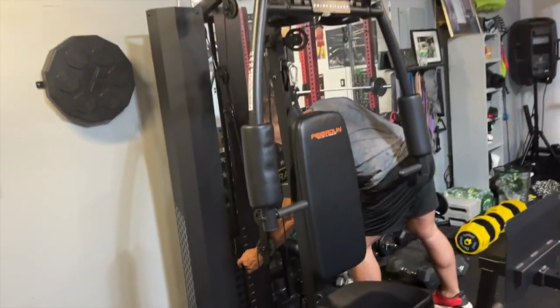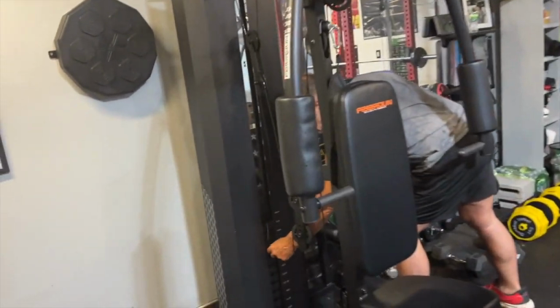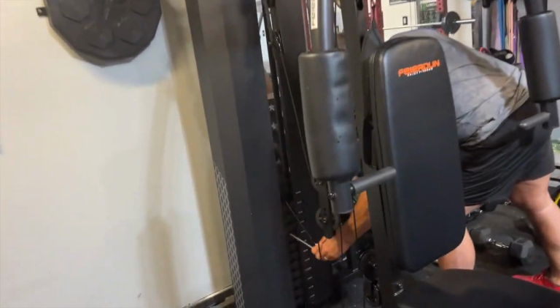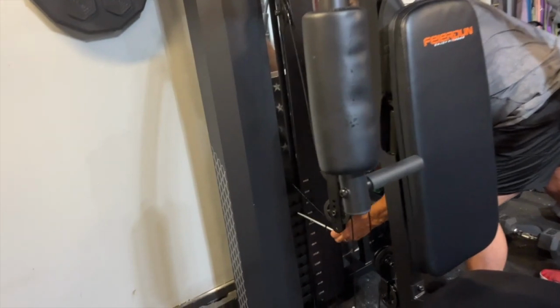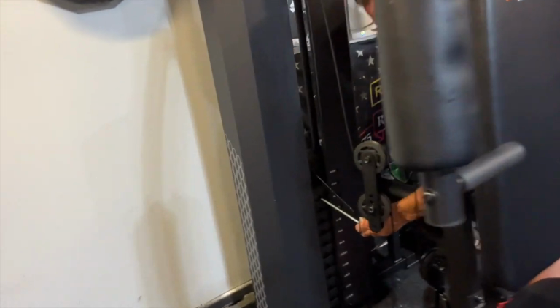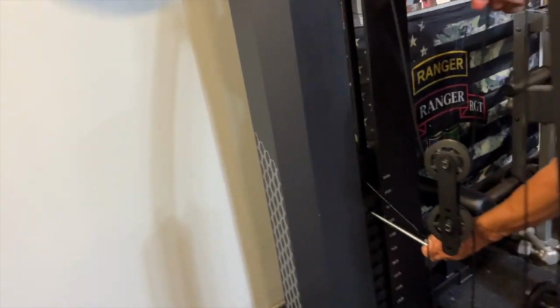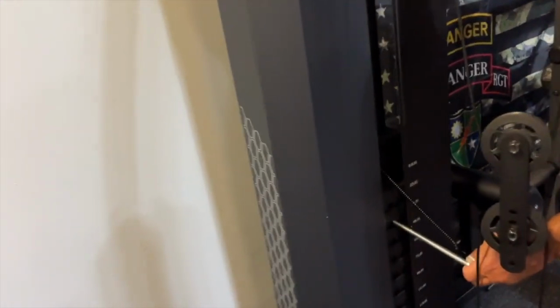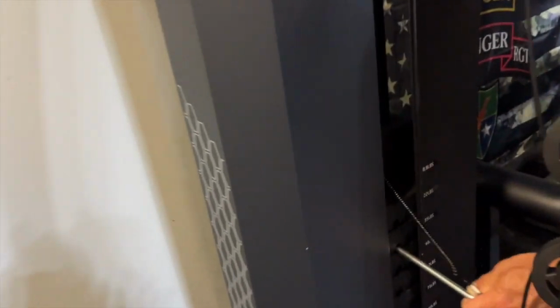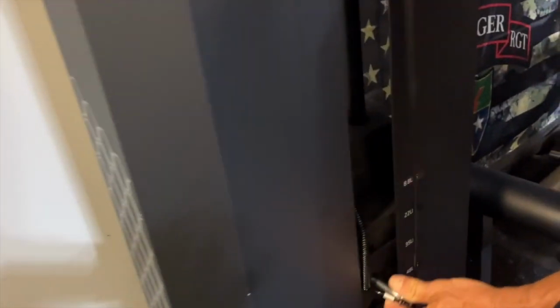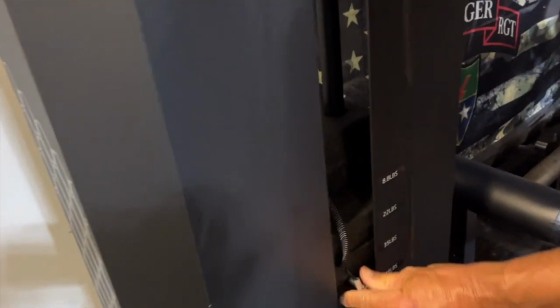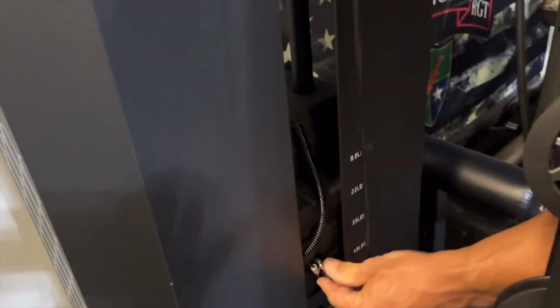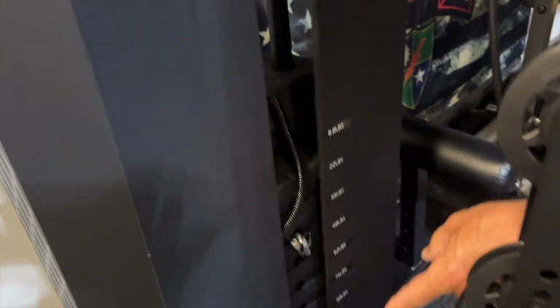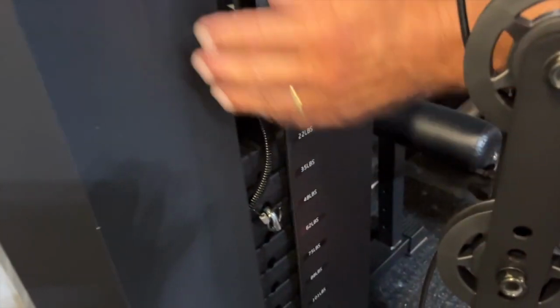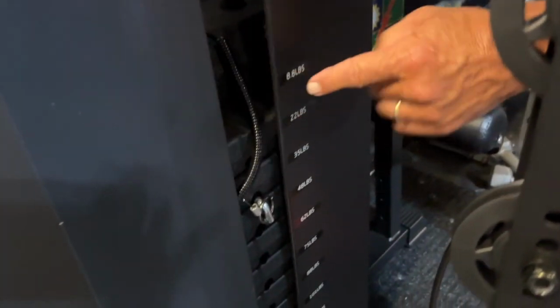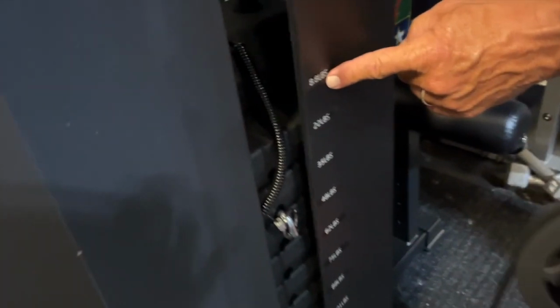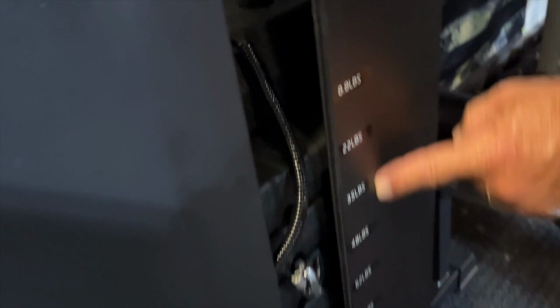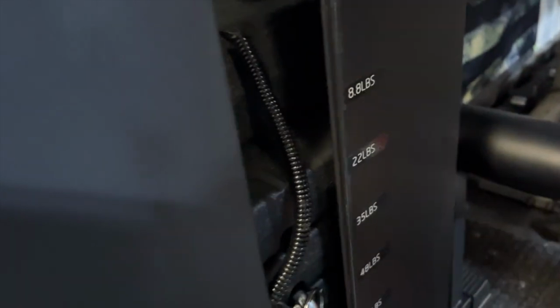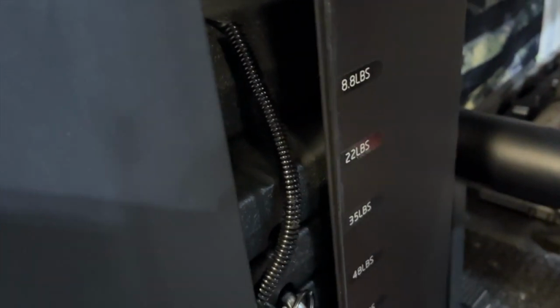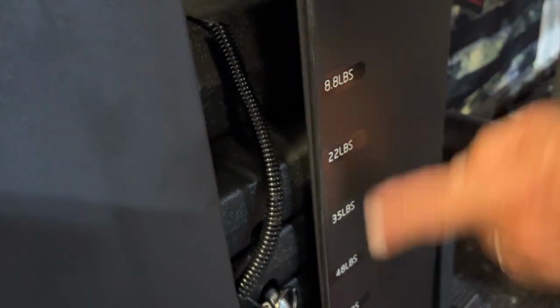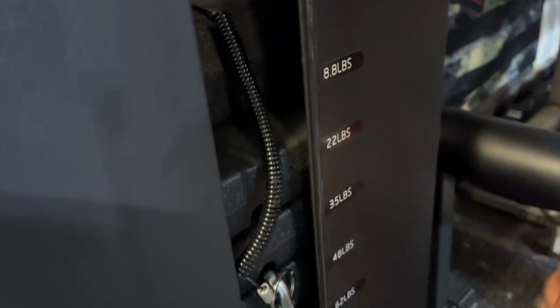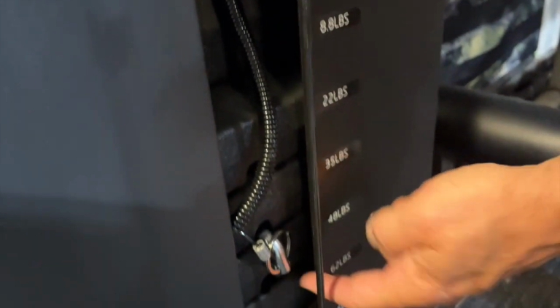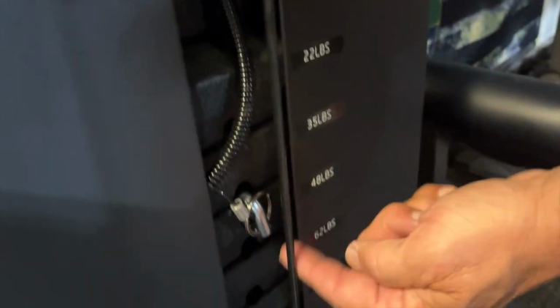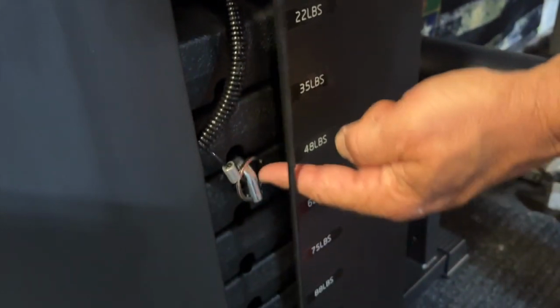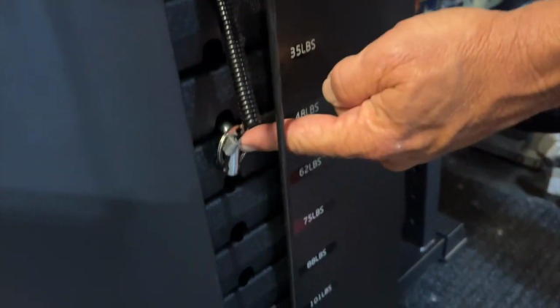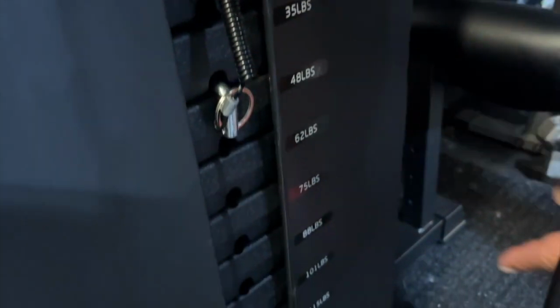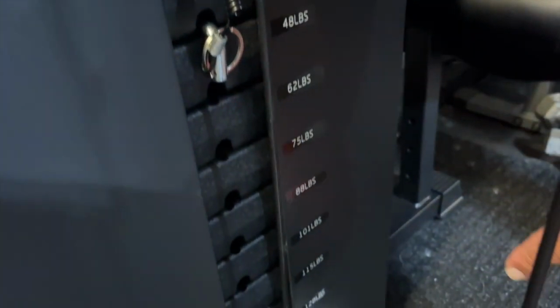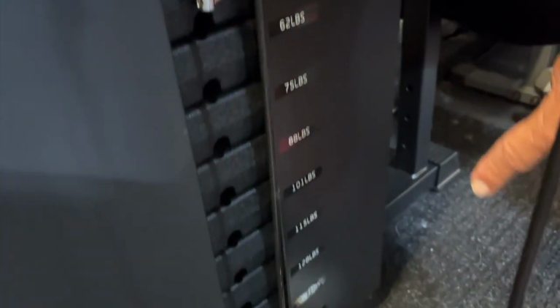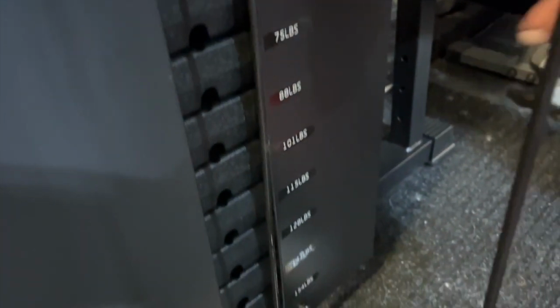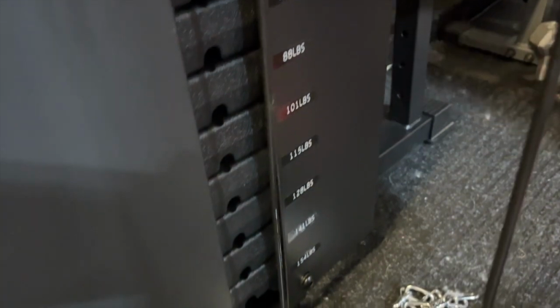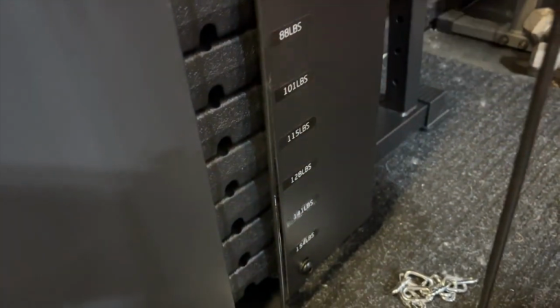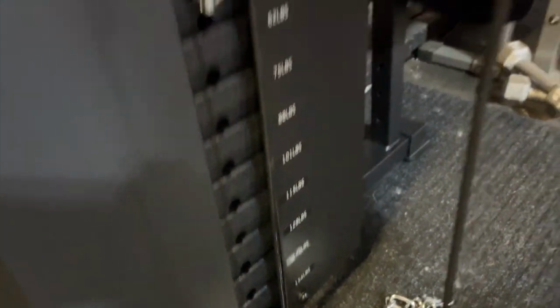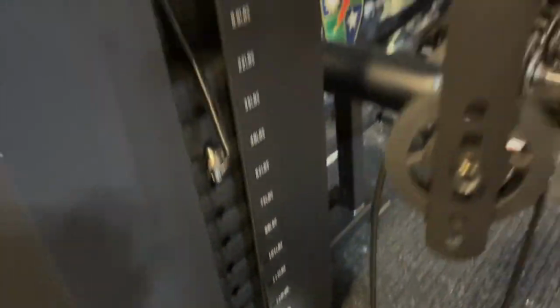I'll use a lighter weight here just so I can demonstrate everything without any problems. What's nice is these actually have a big weight stack that are just like commercial grade, and it goes all the way up to 157 pounds, which is awesome.